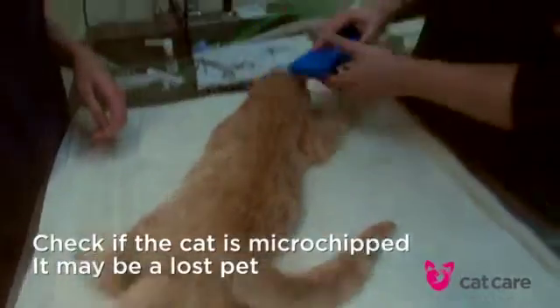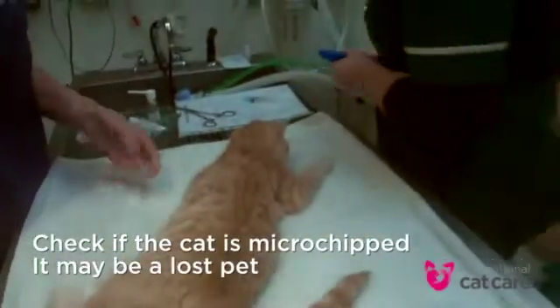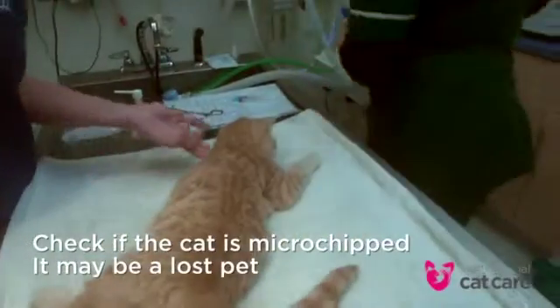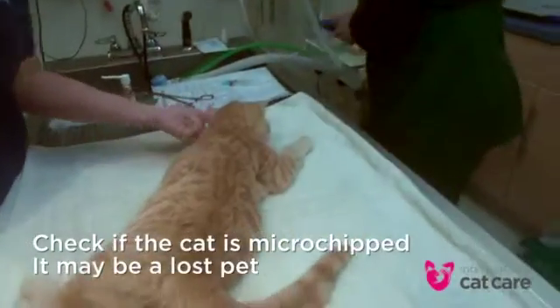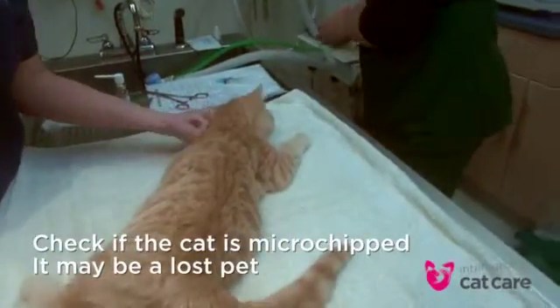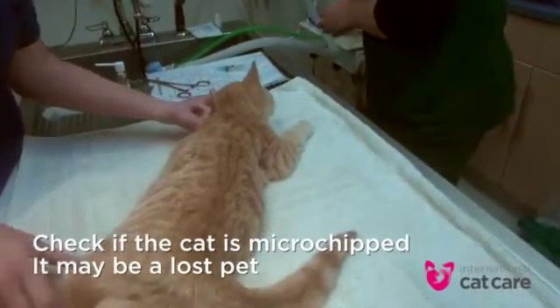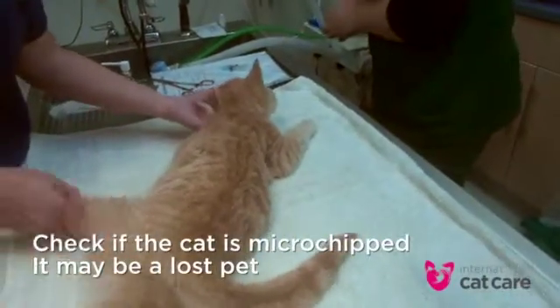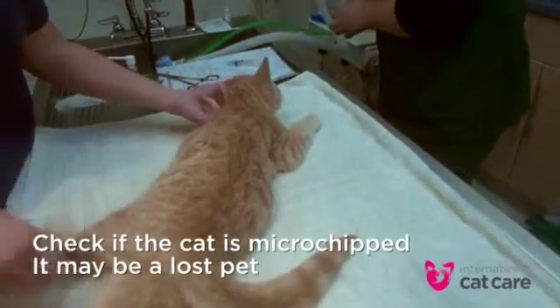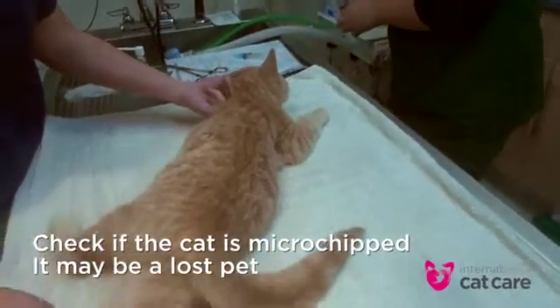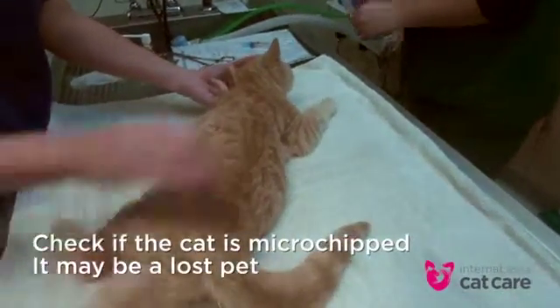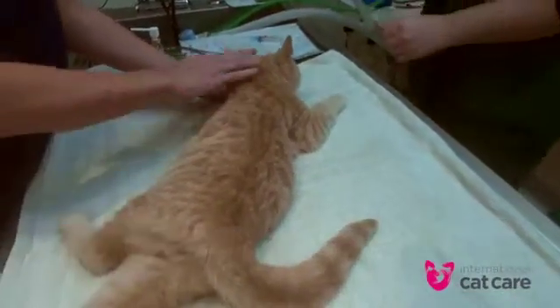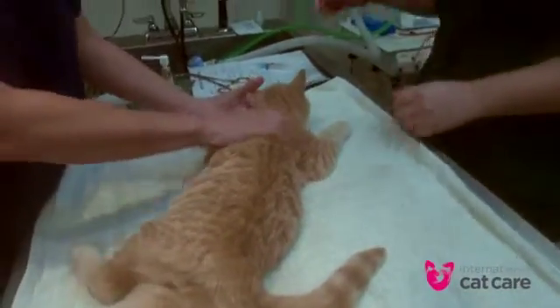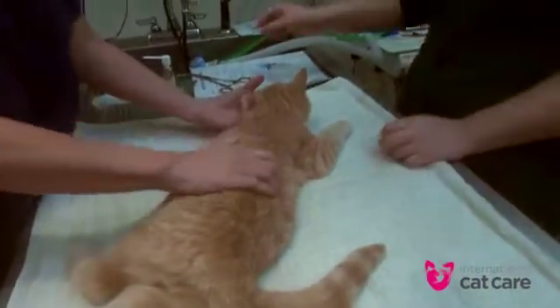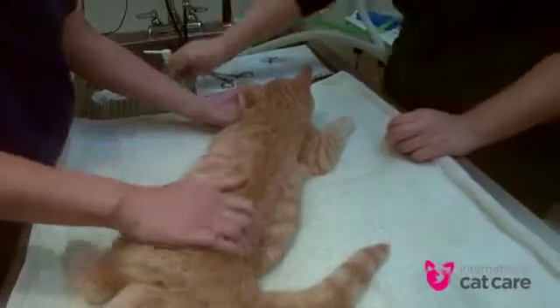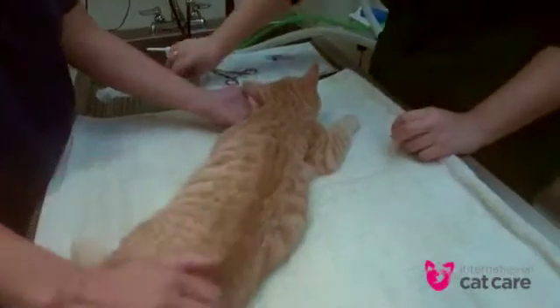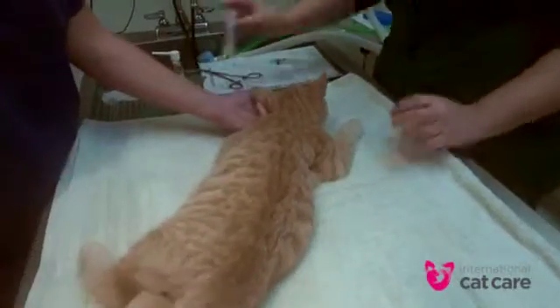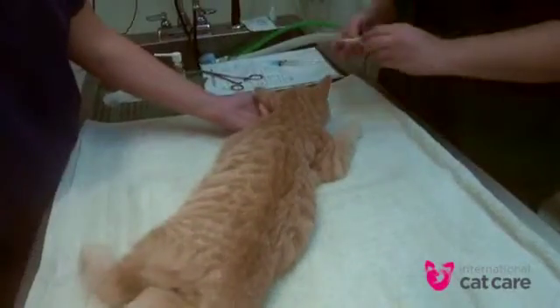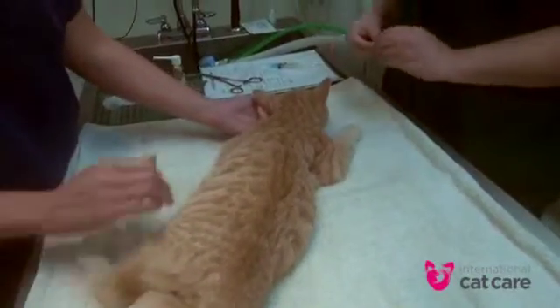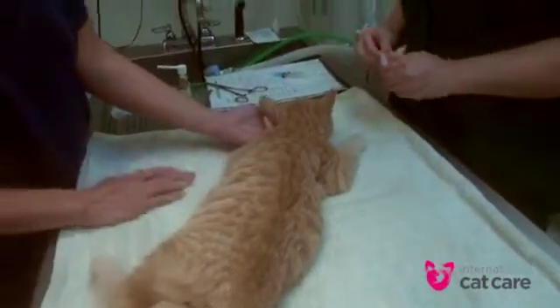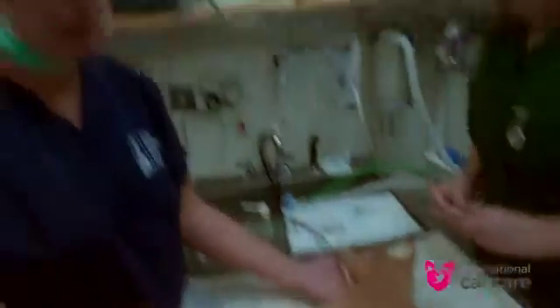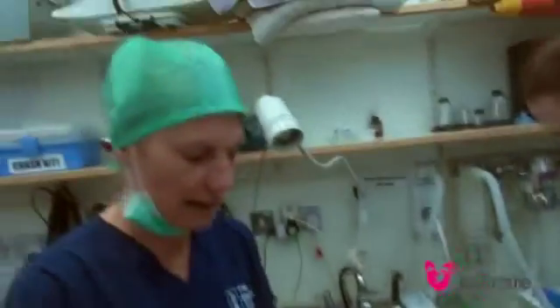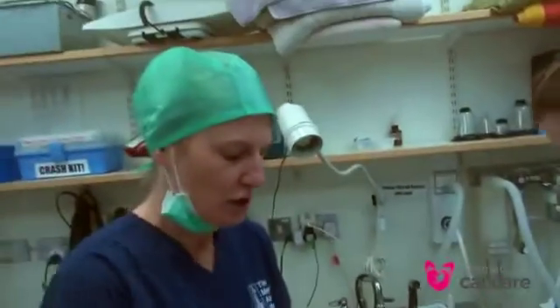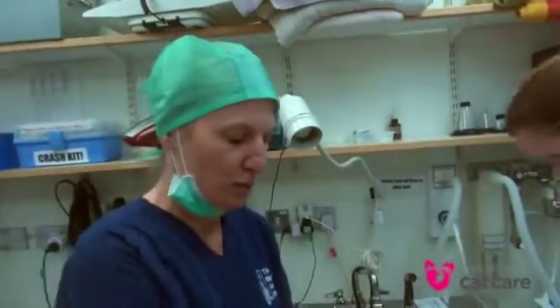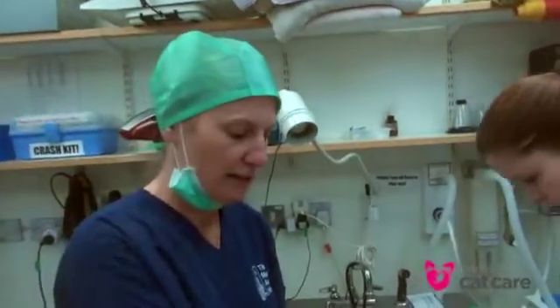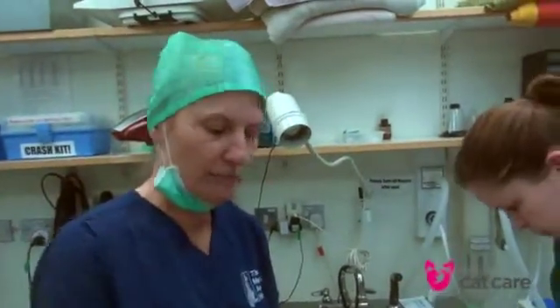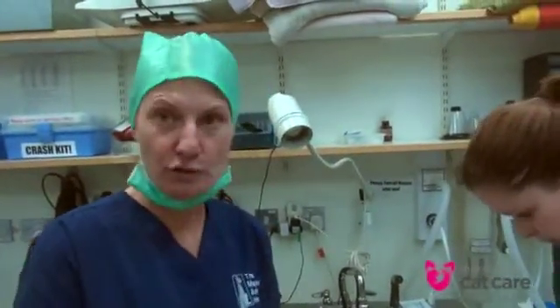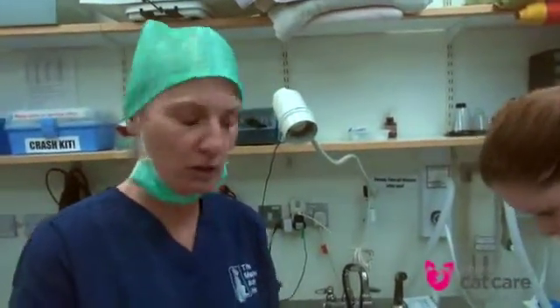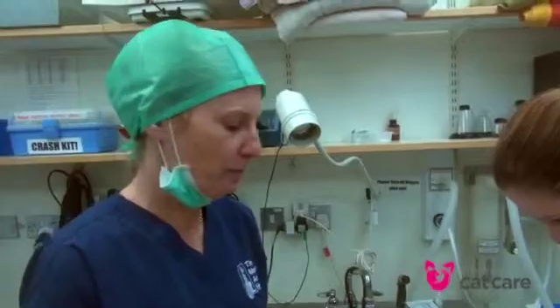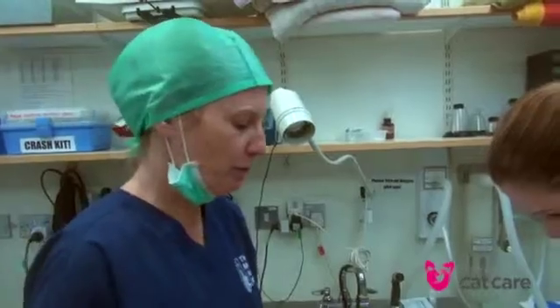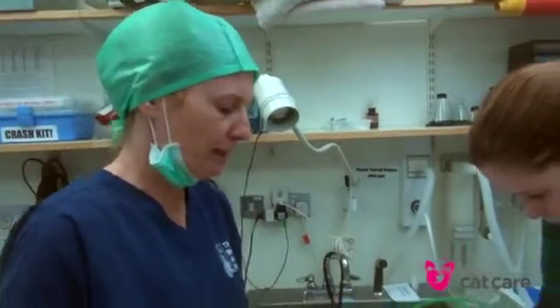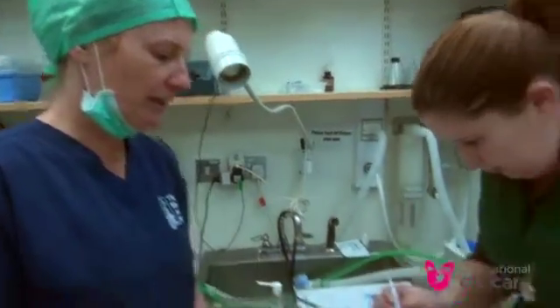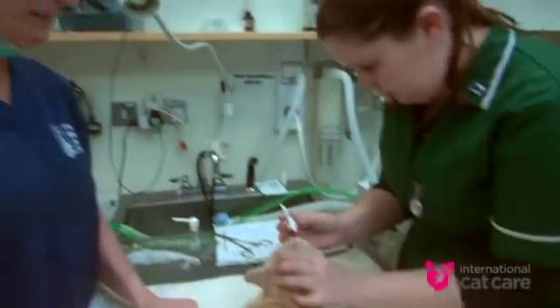Although he behaved quite thoroughly when we injected him, it could be that he's a known, registered cat, so we always scan them first for a microchip before we go ahead with anything else.